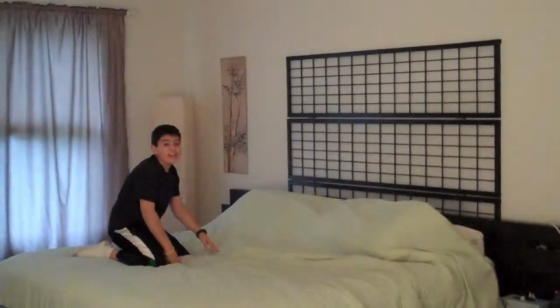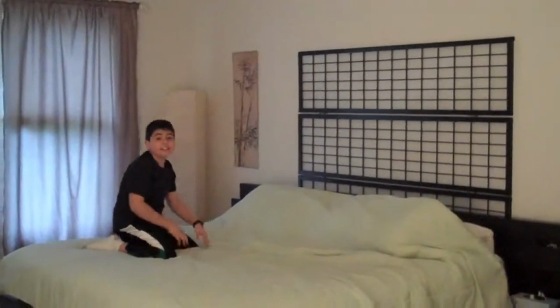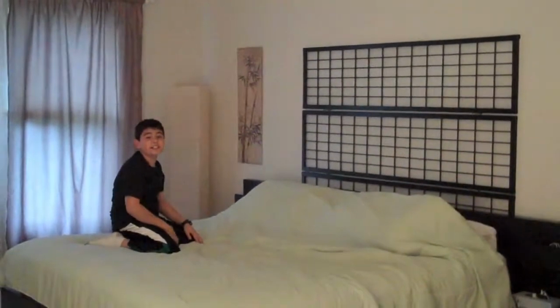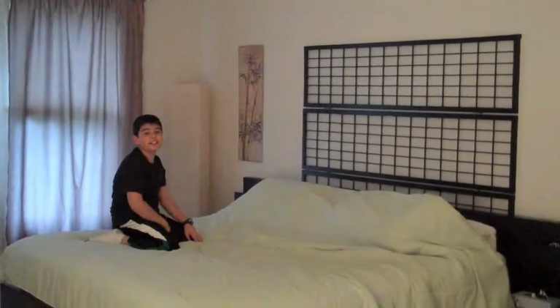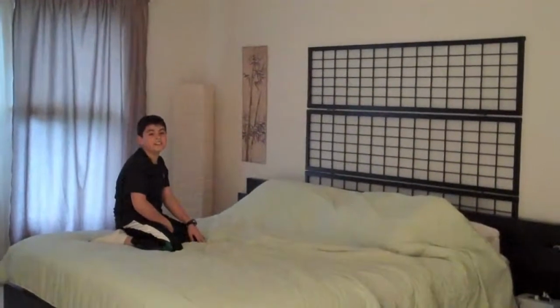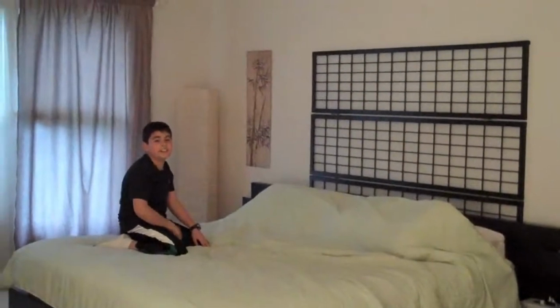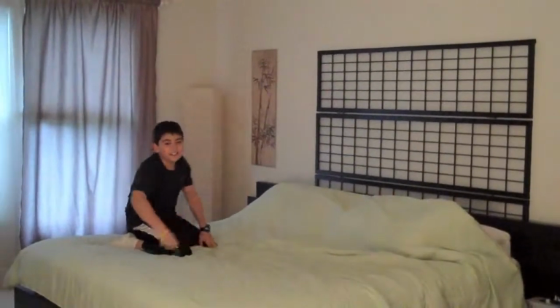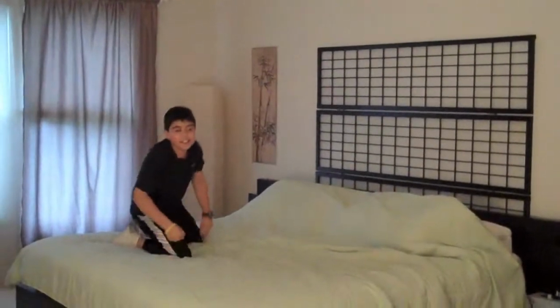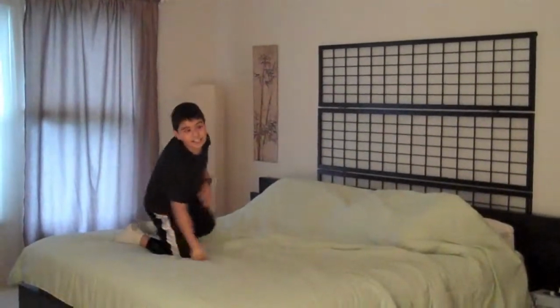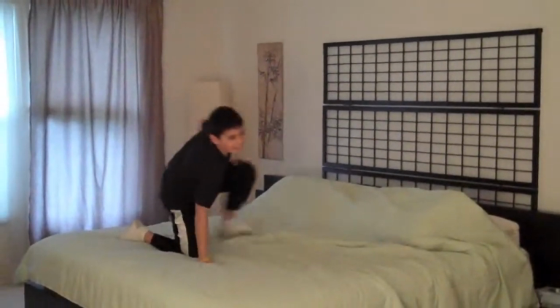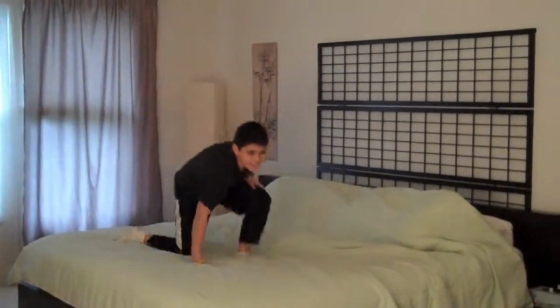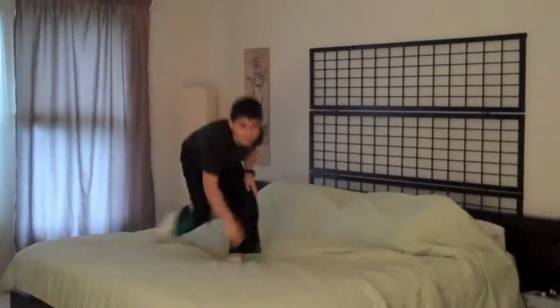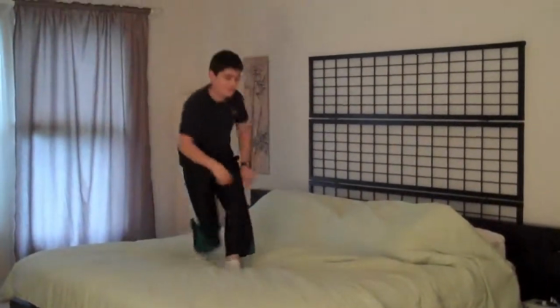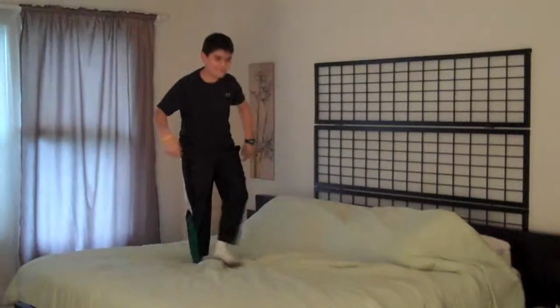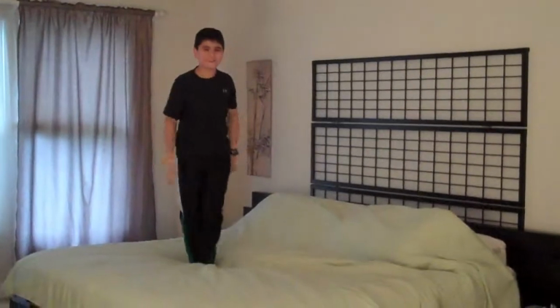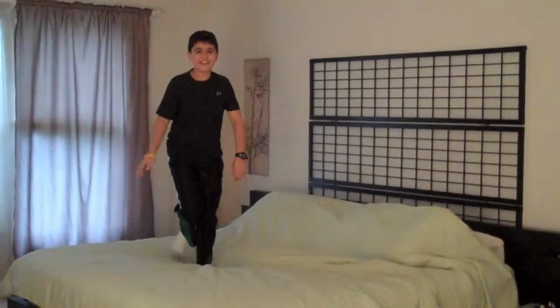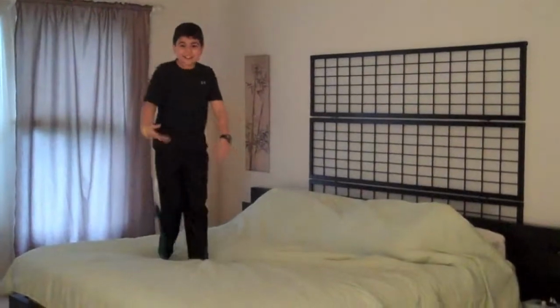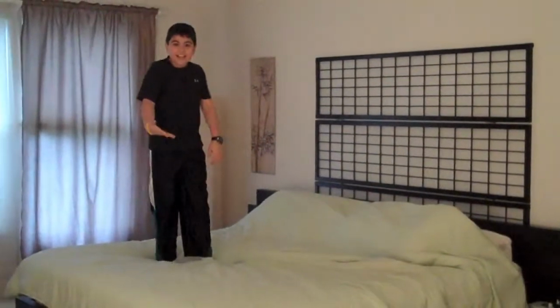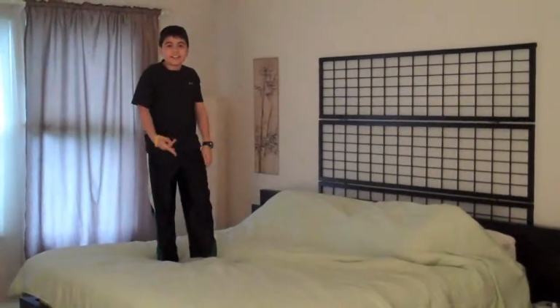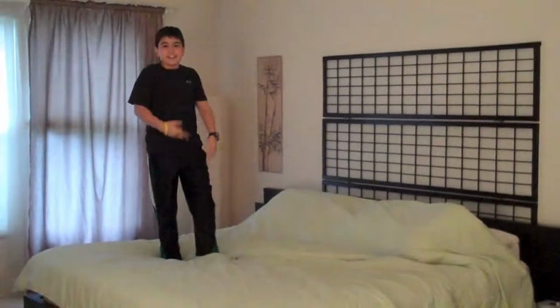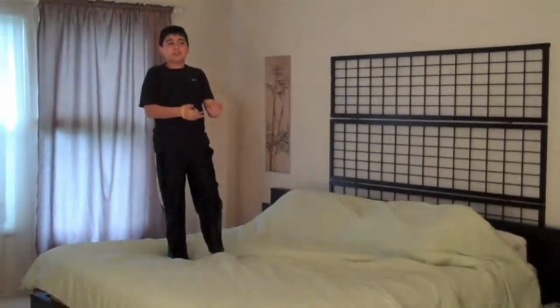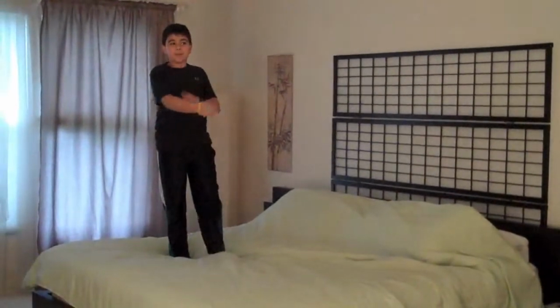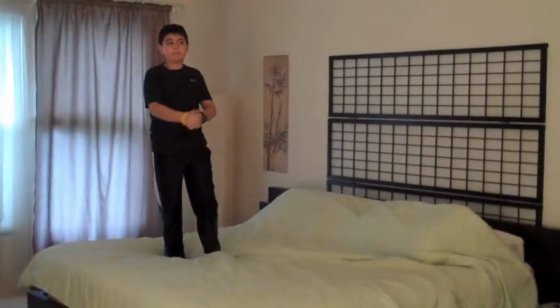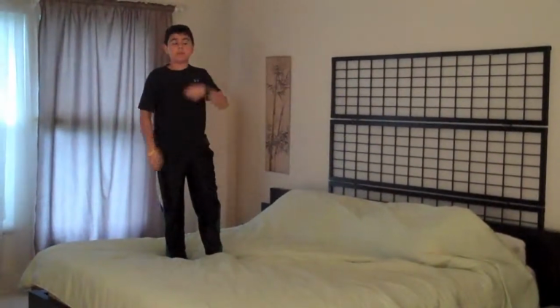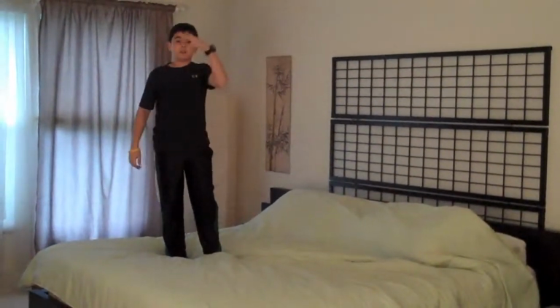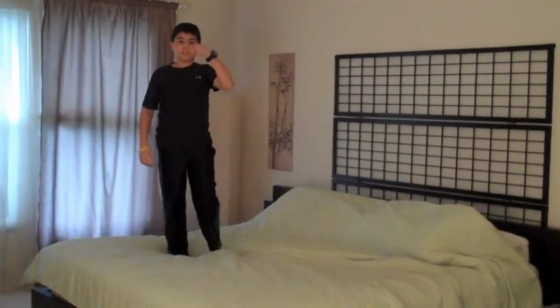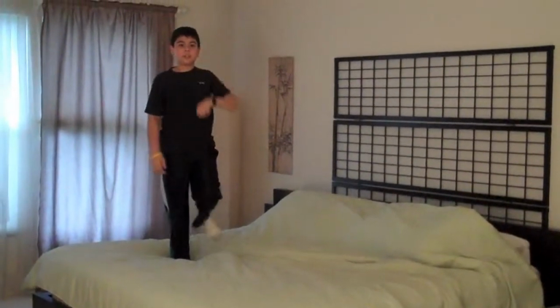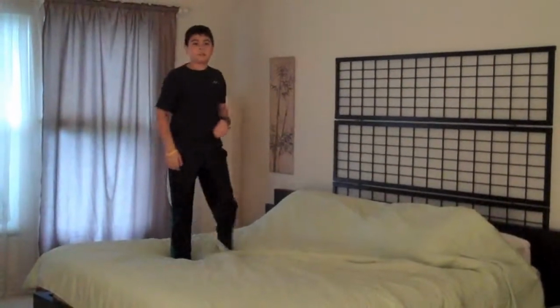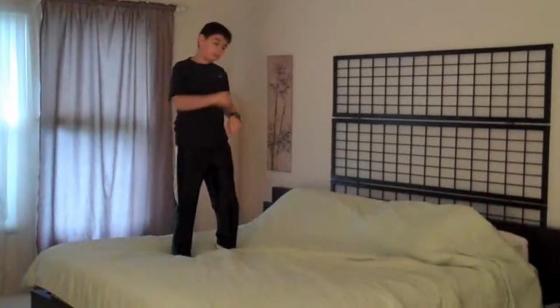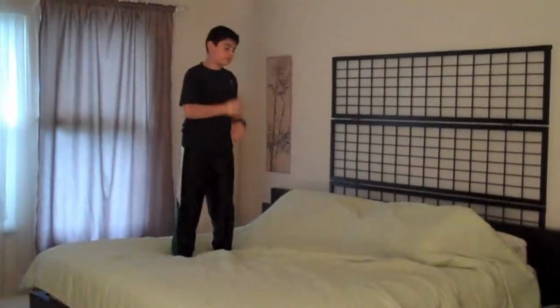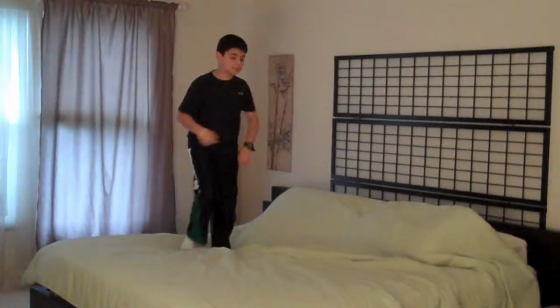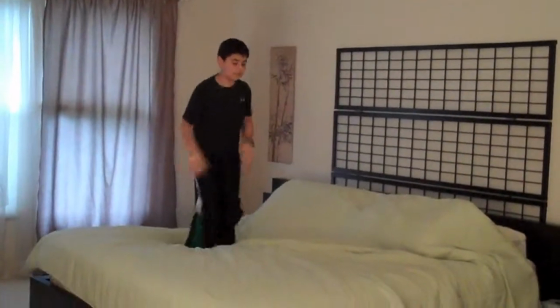And then you do a front flip again. And you repeat it twice. So that was the first time, this was again. Nice.